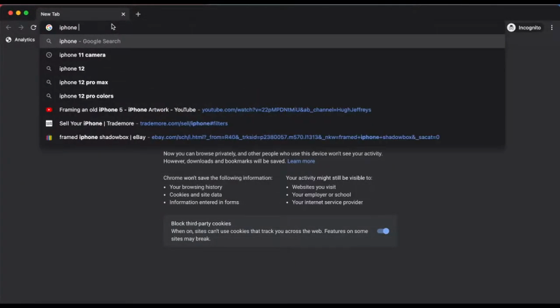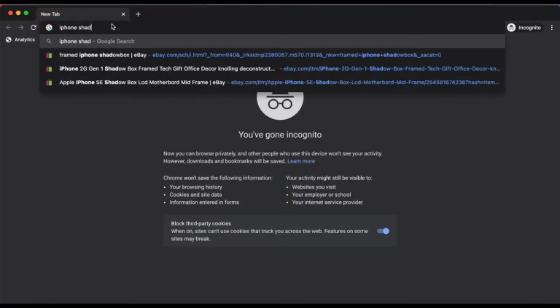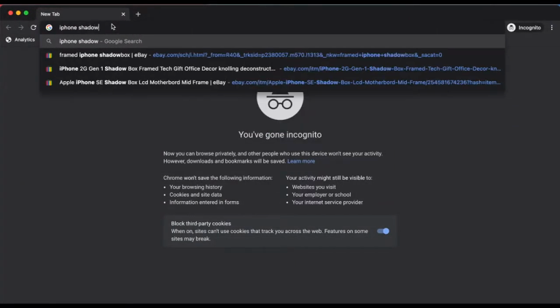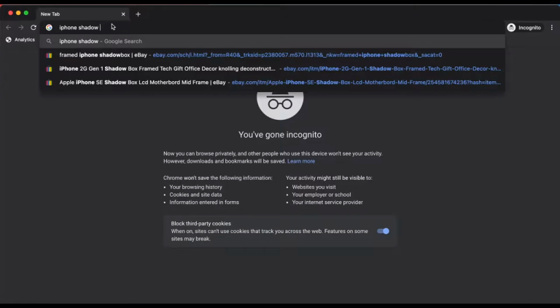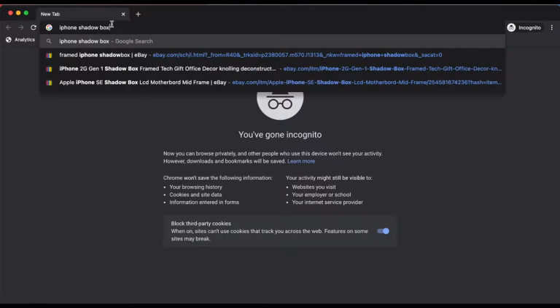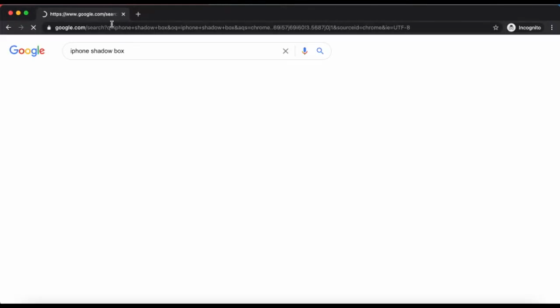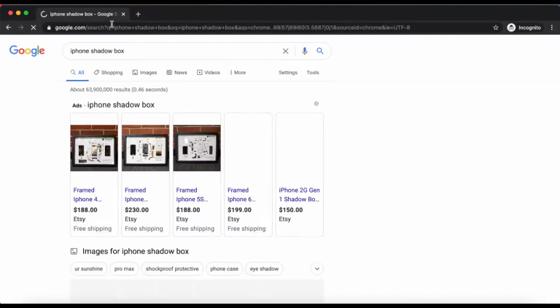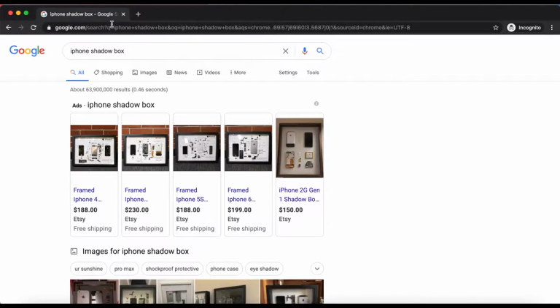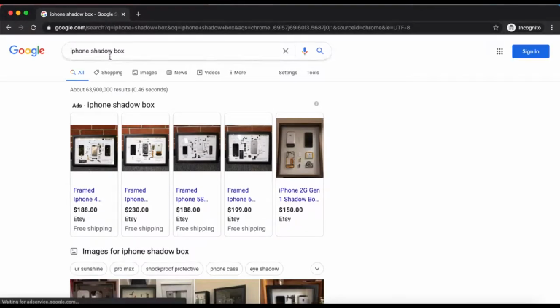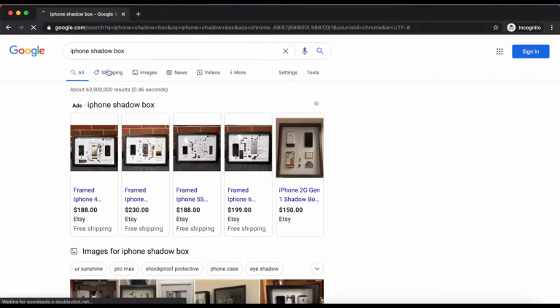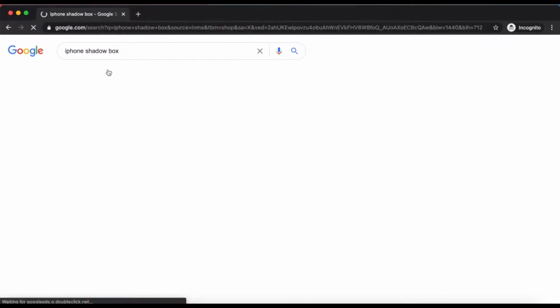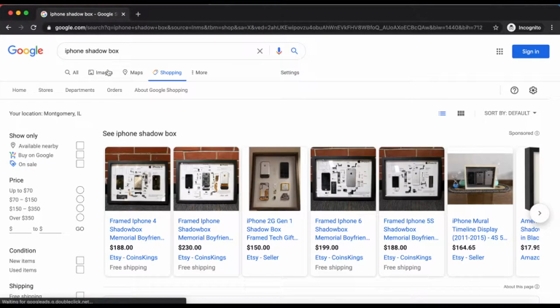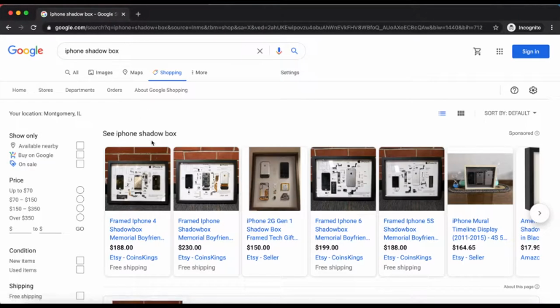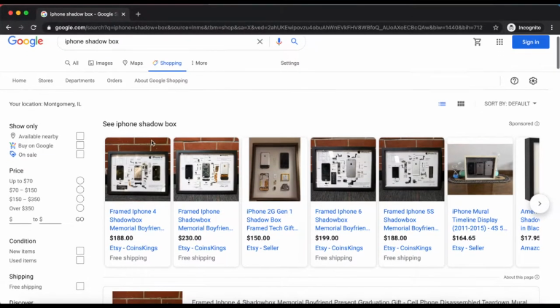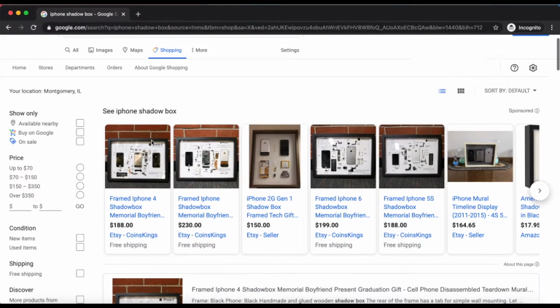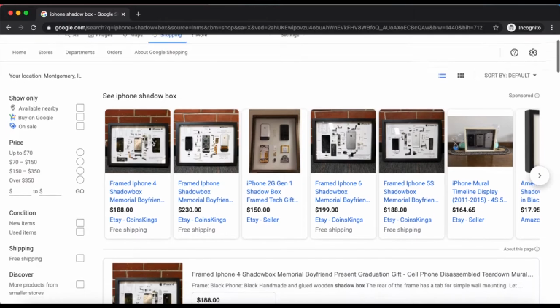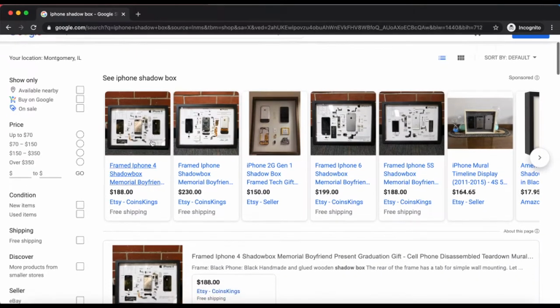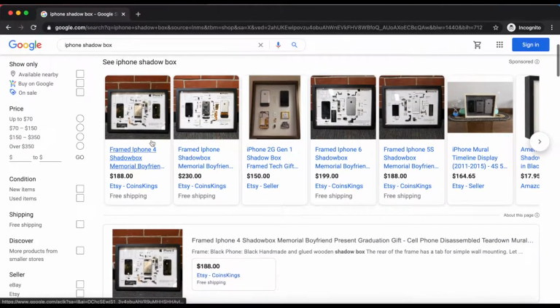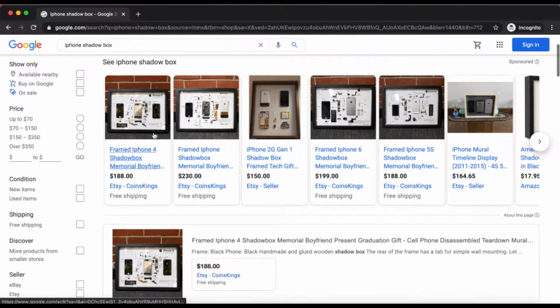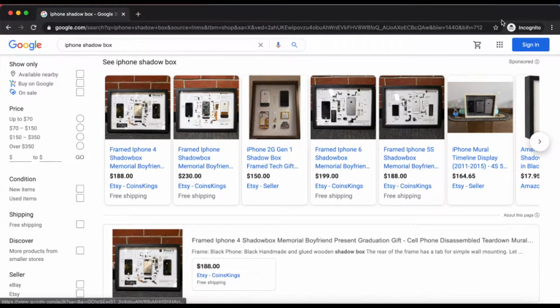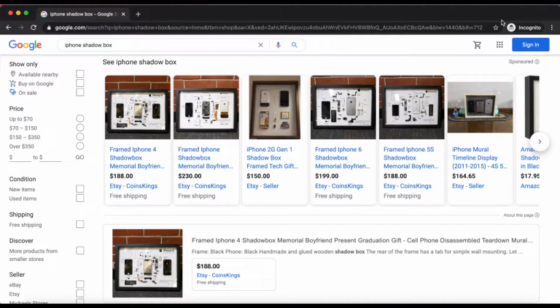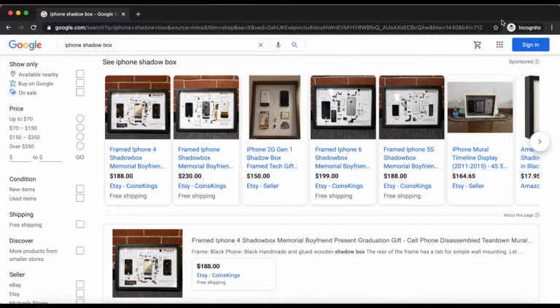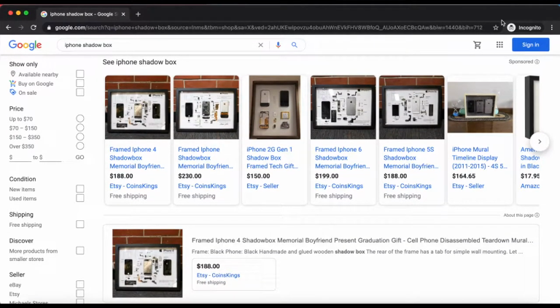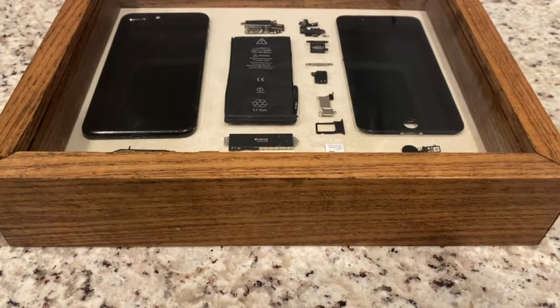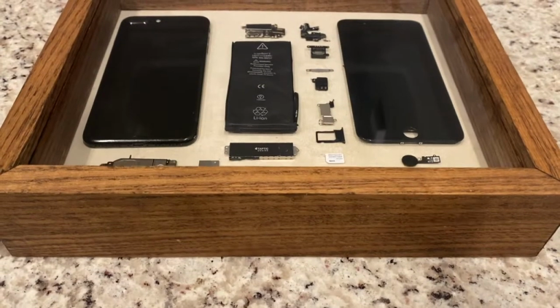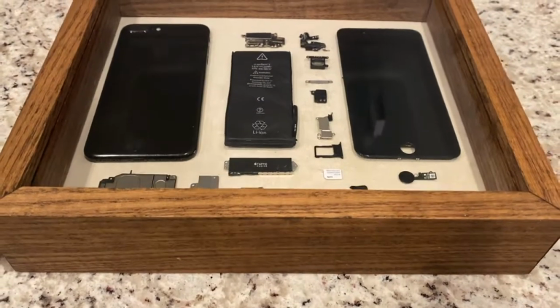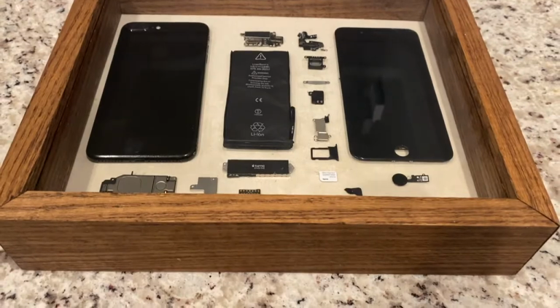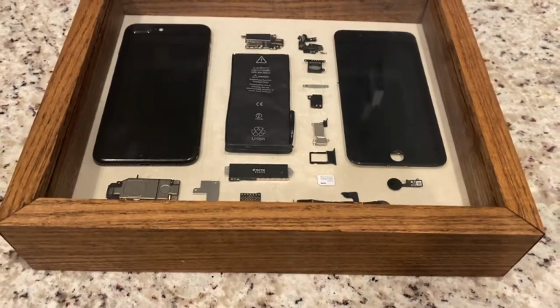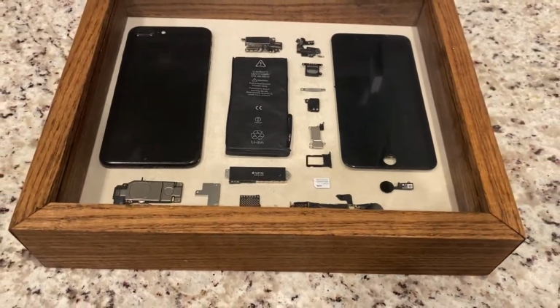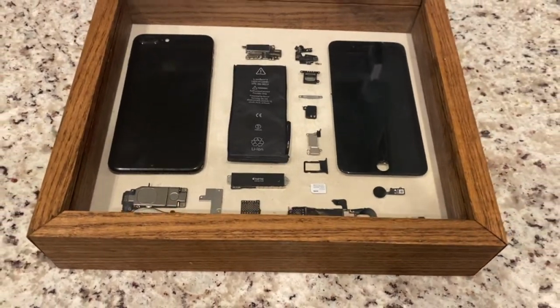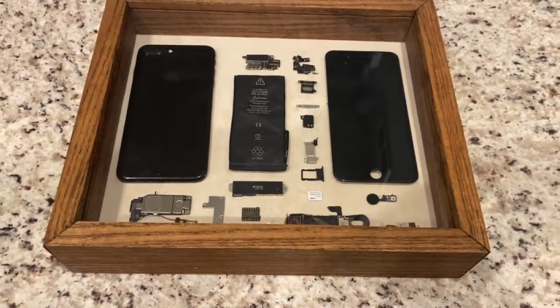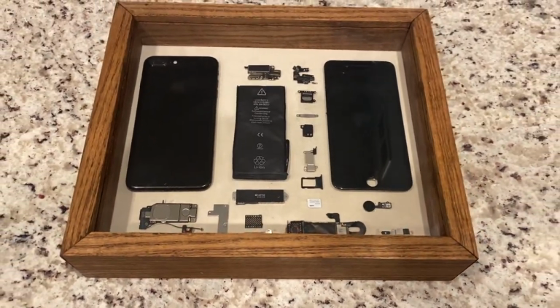I think what I found most ironic about this is tearing the phone apart and putting it in a display box increased the value six-fold. You would think it would be worth more when it actually worked, but hey, some things are just weird like that.